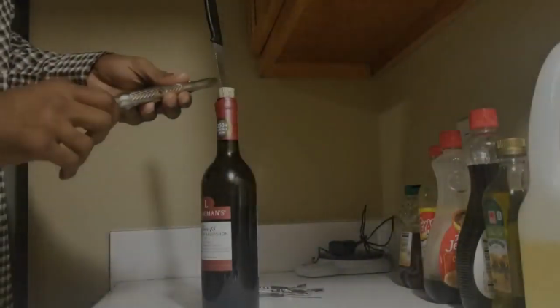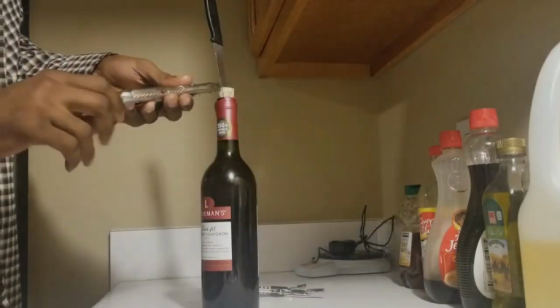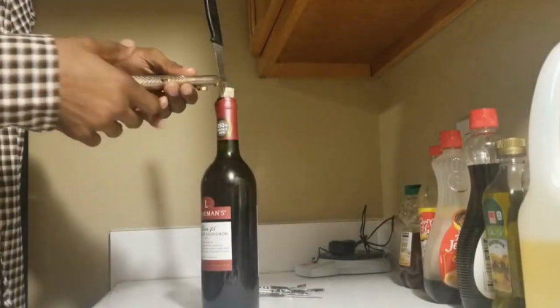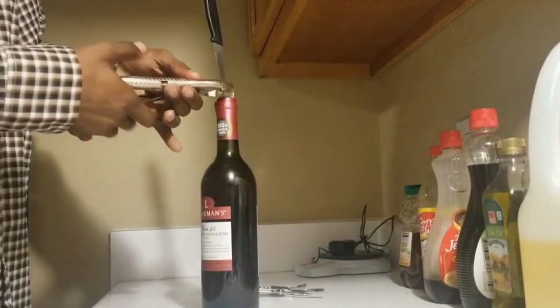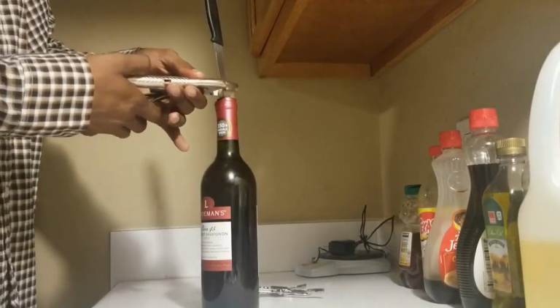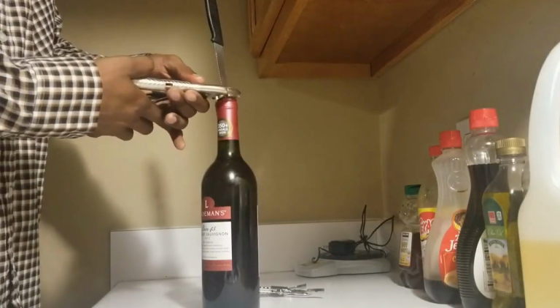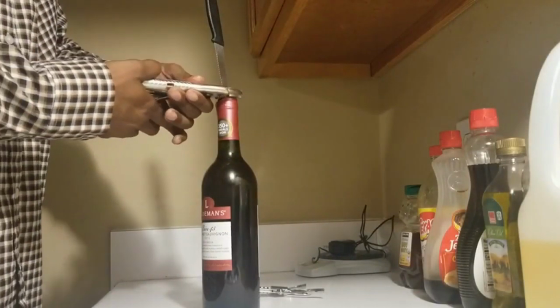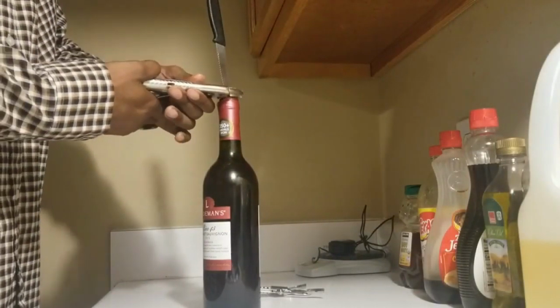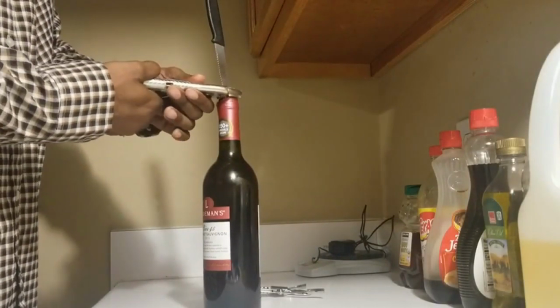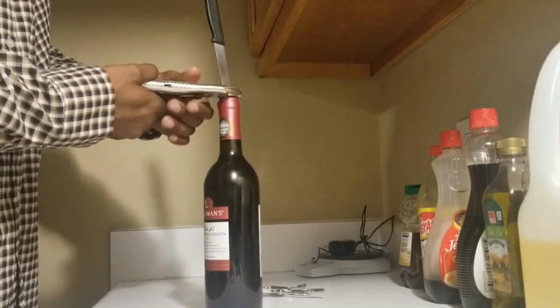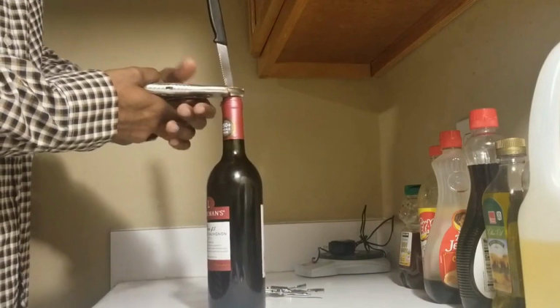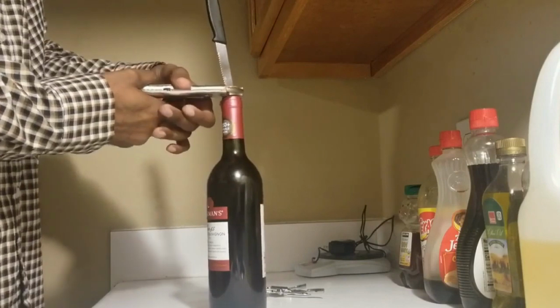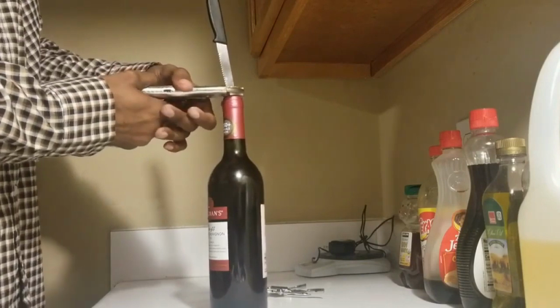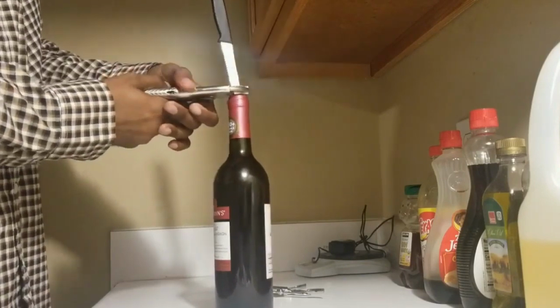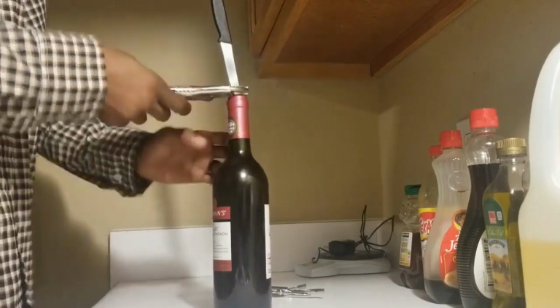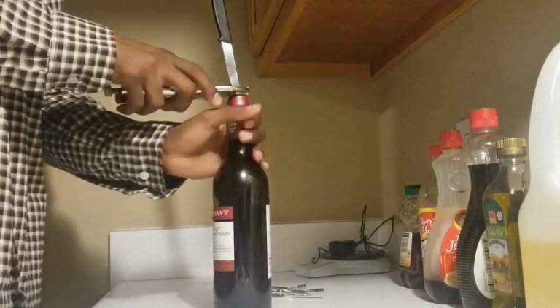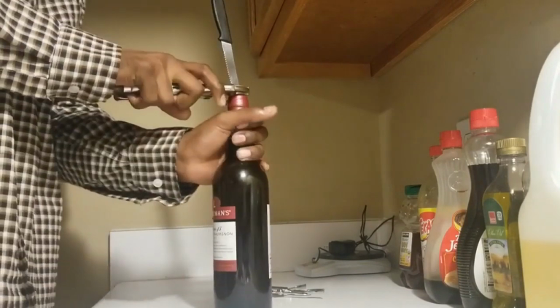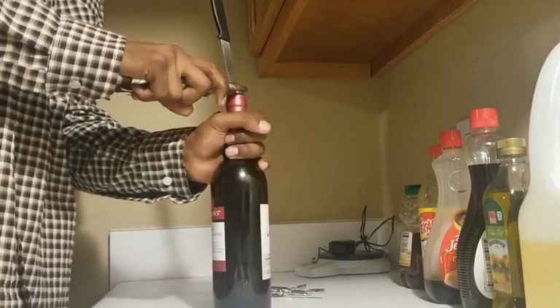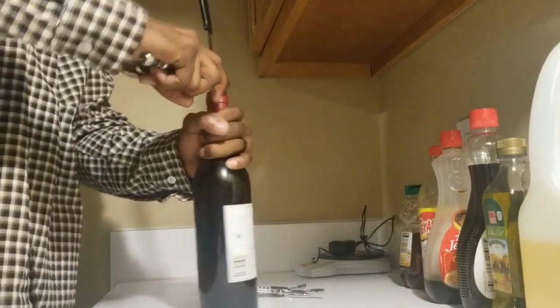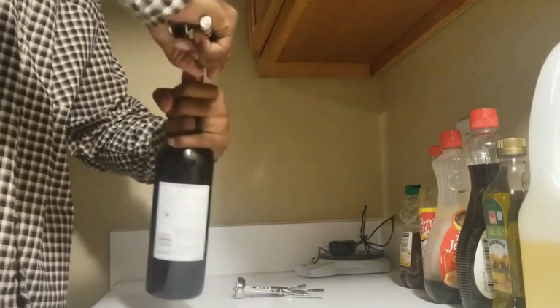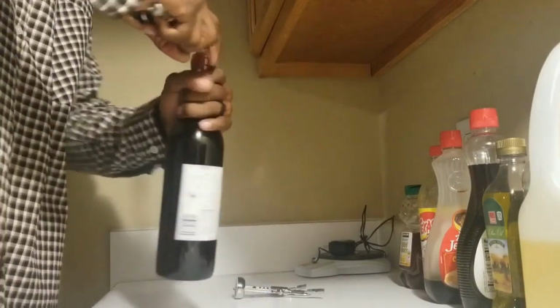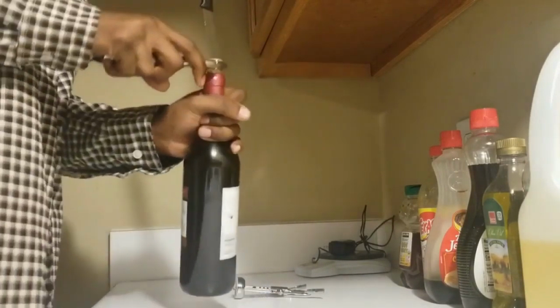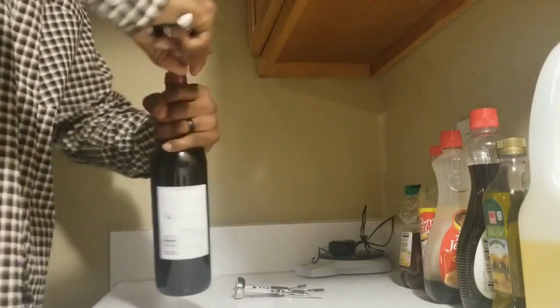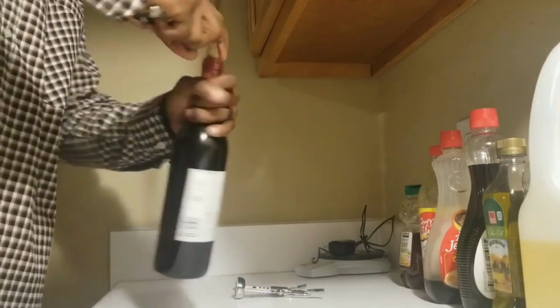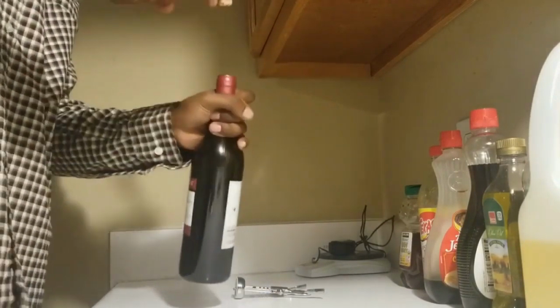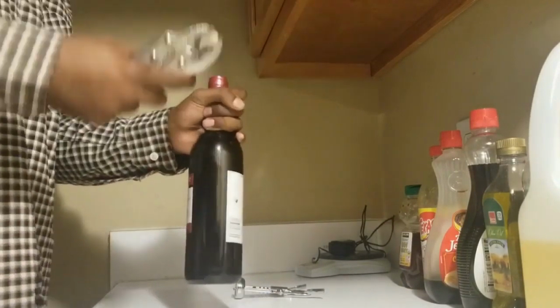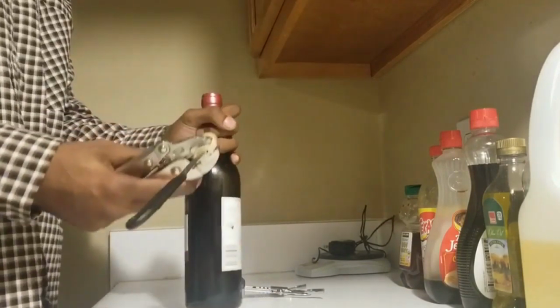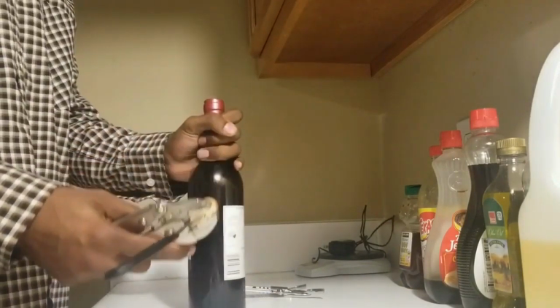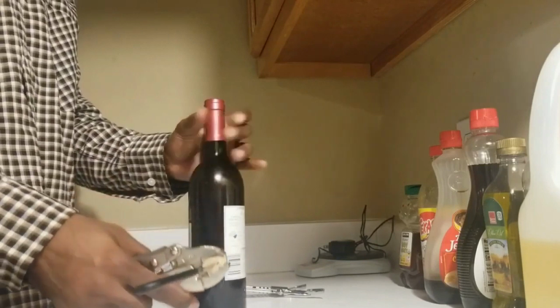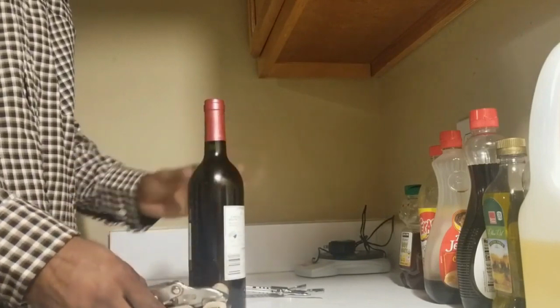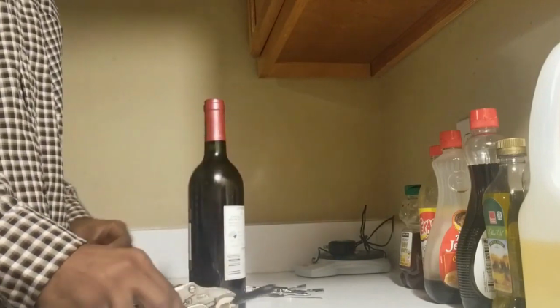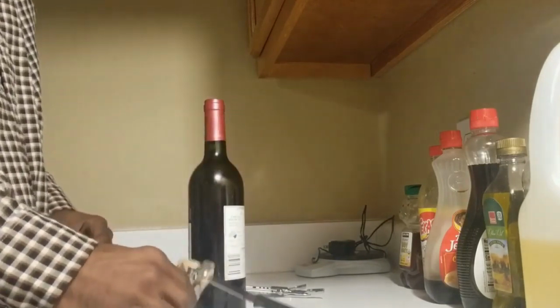Vise grip it on the cork and then do the same thing — wiggle back and forth until you get the cork out. Voila, enjoy your wine!